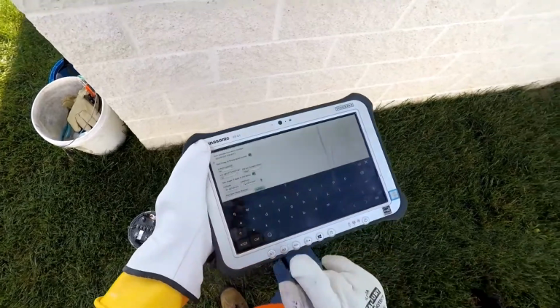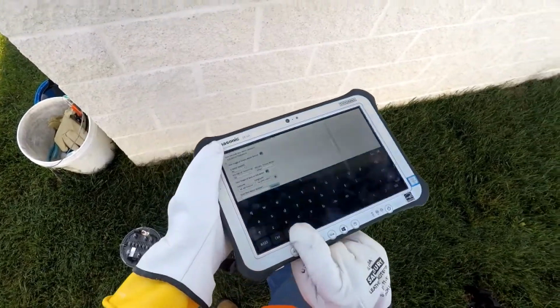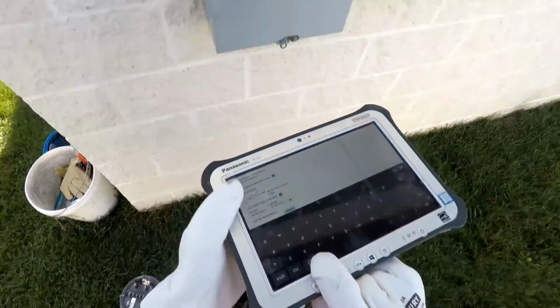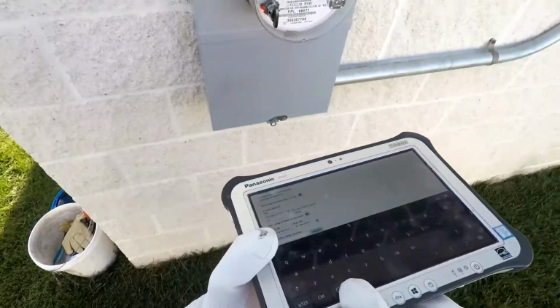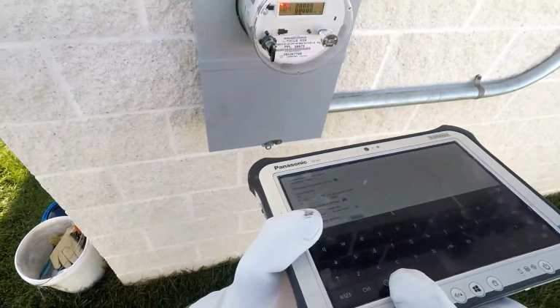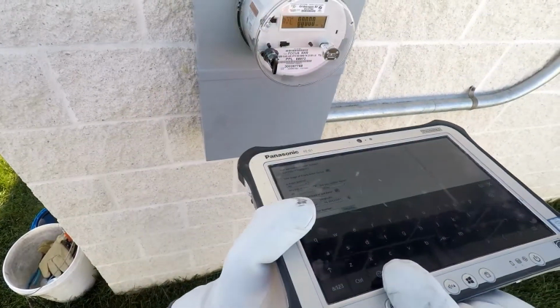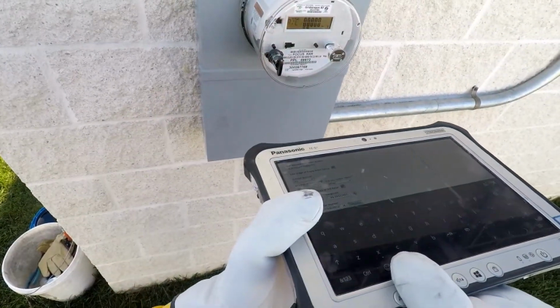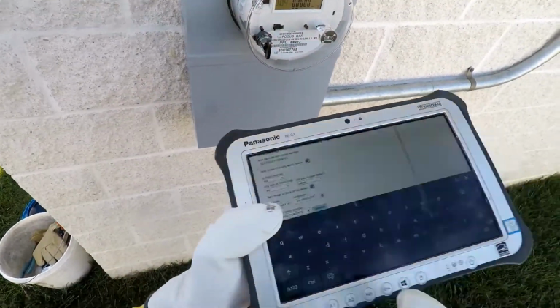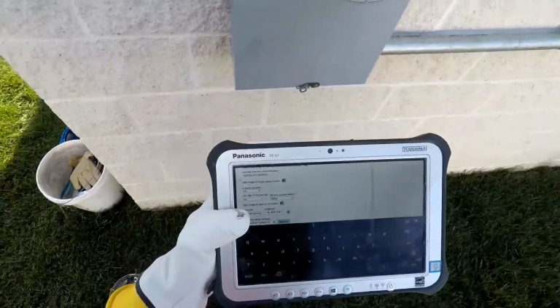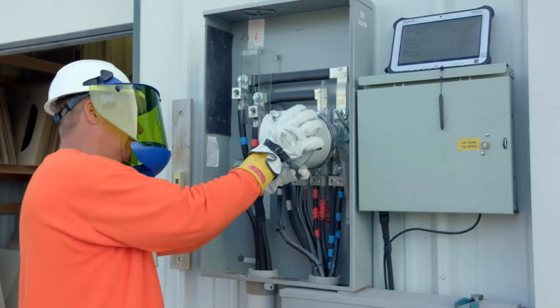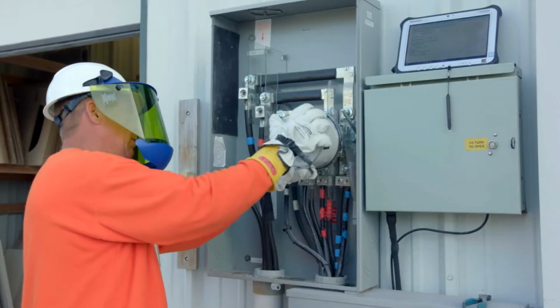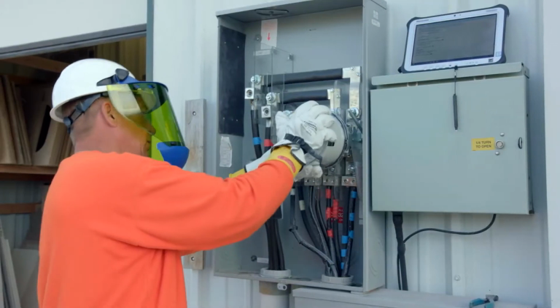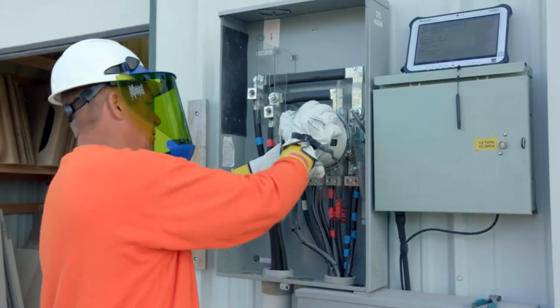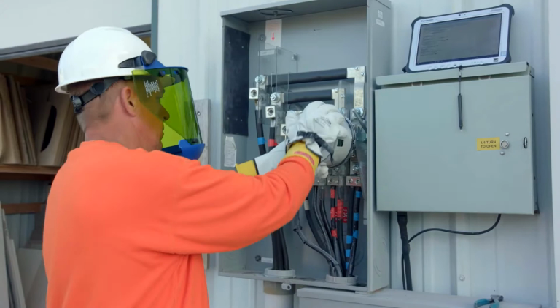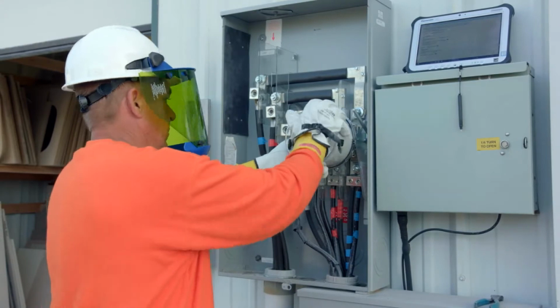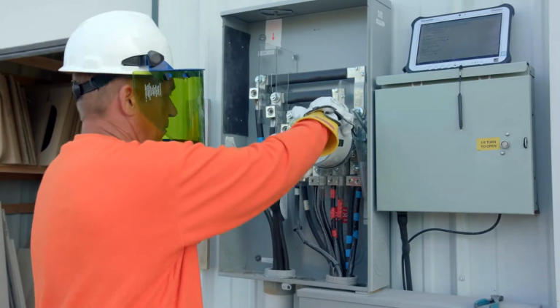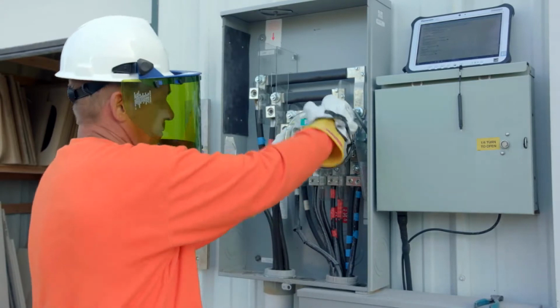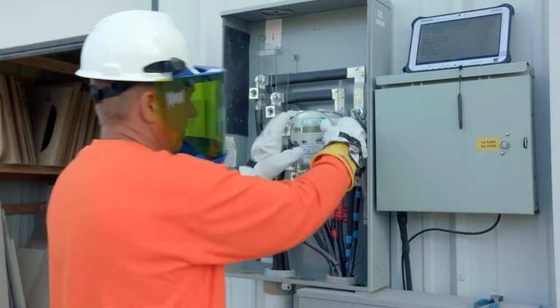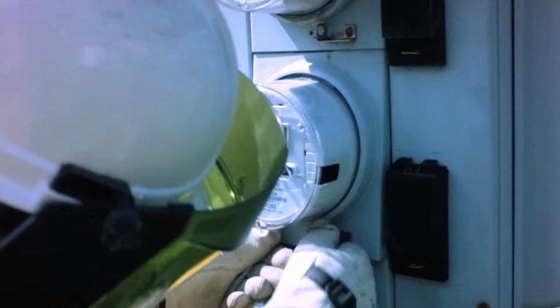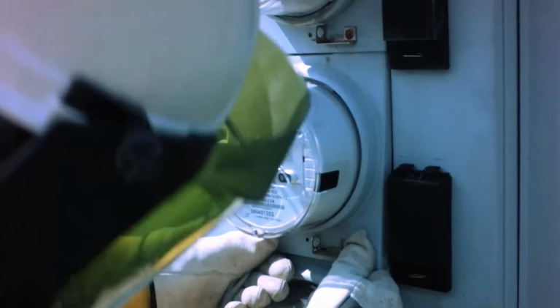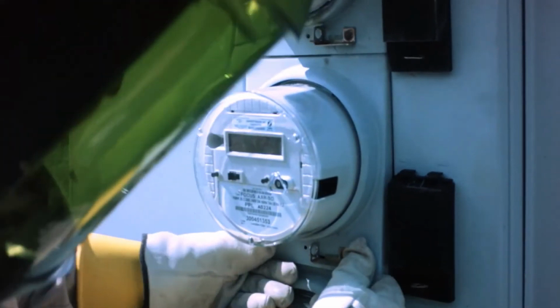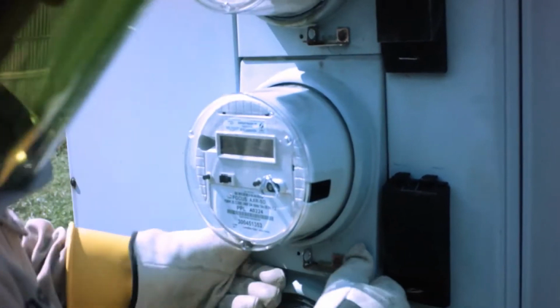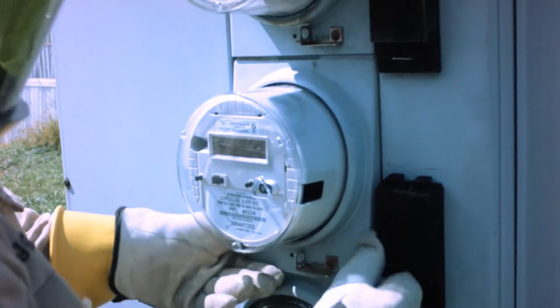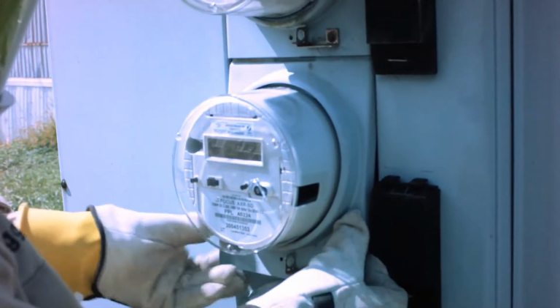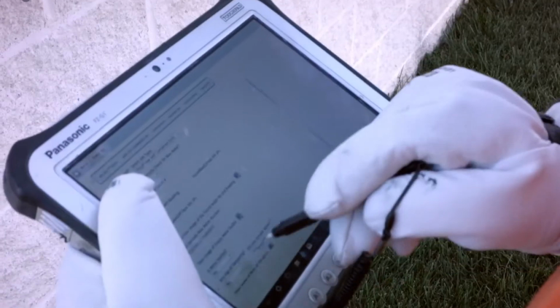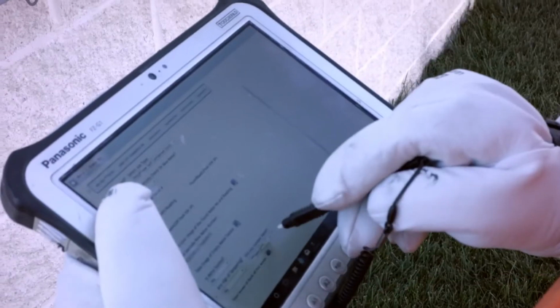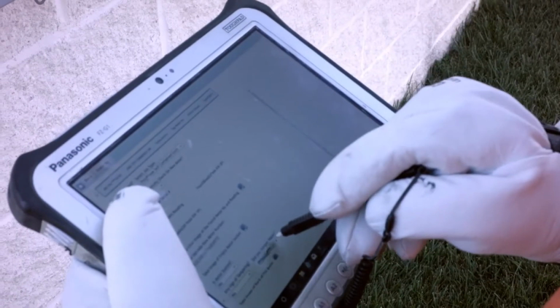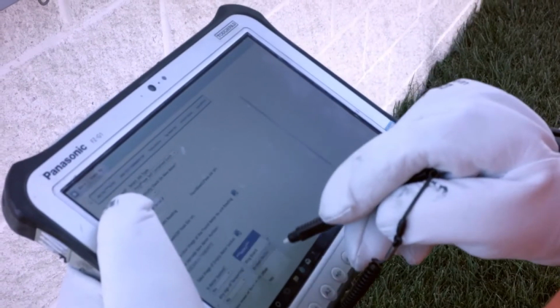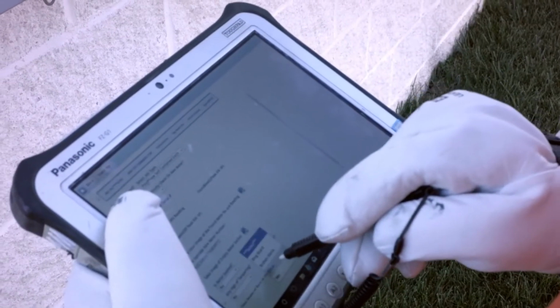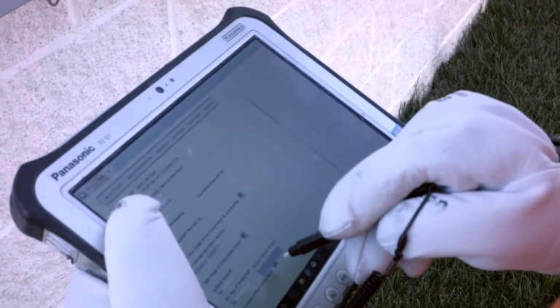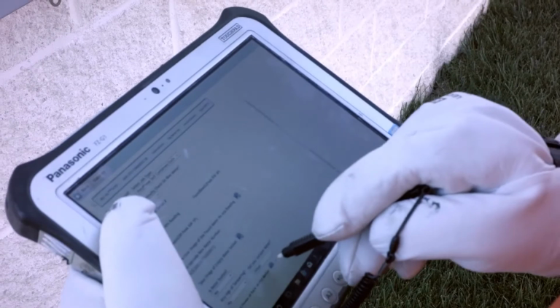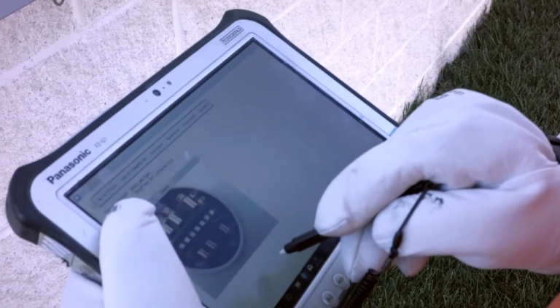The smart meters also simplify the billing process, allow customers to better monitor their electrical usage and reduce their bills if they wish to, and let the utility turn meters on or off remotely.